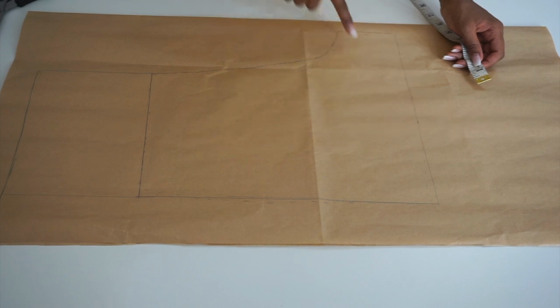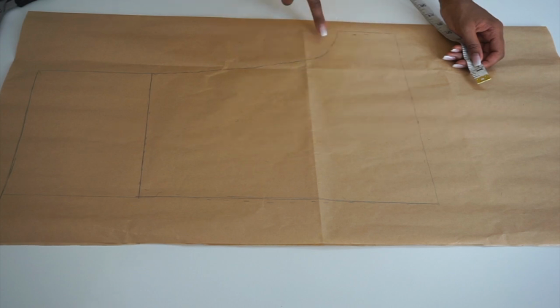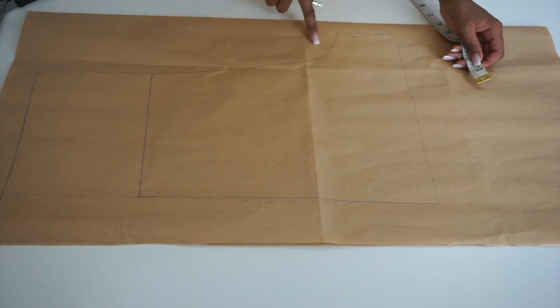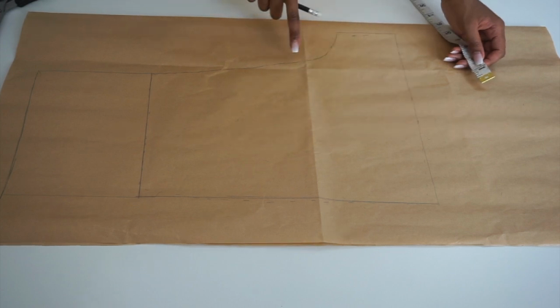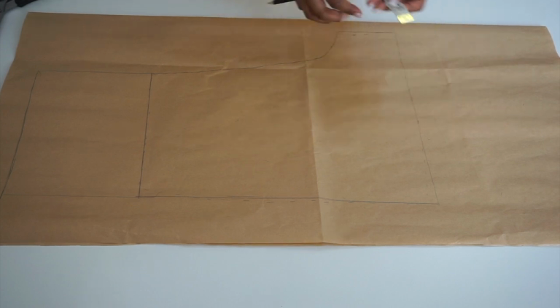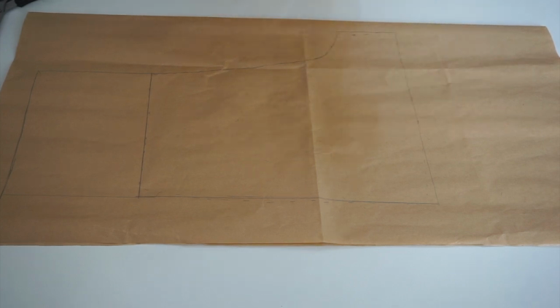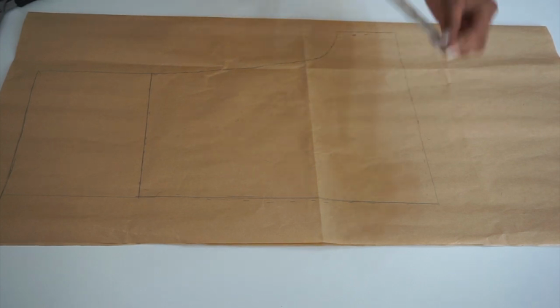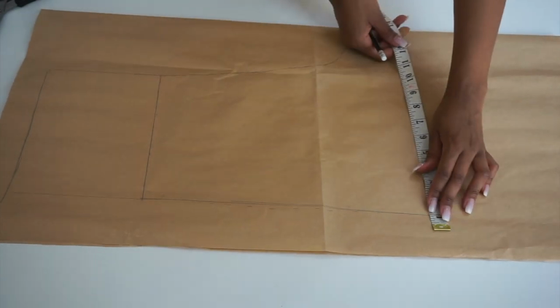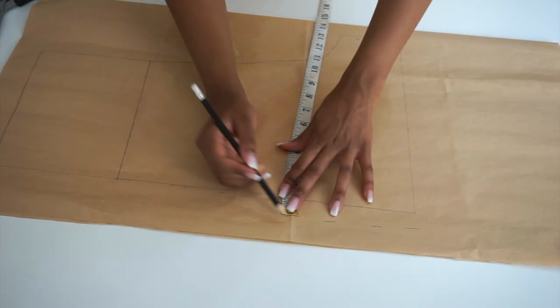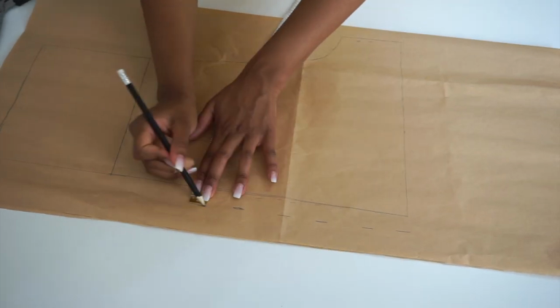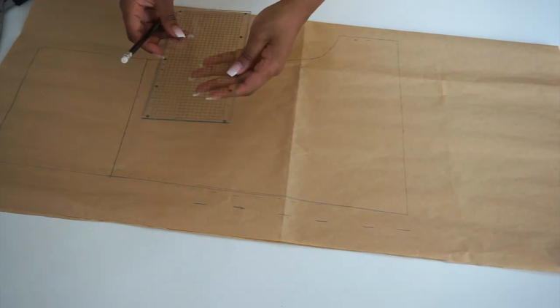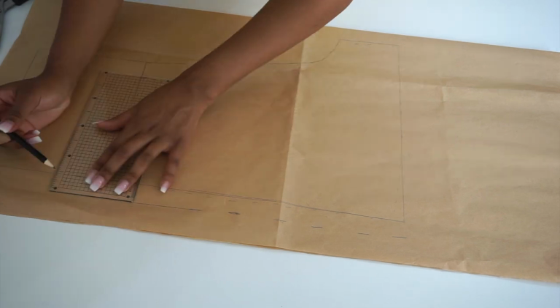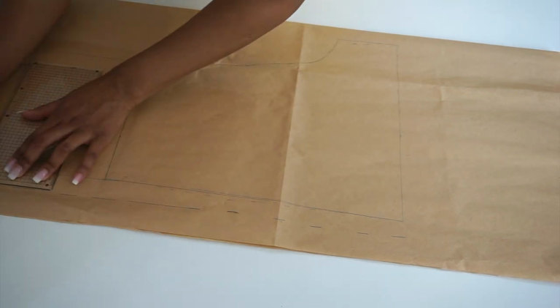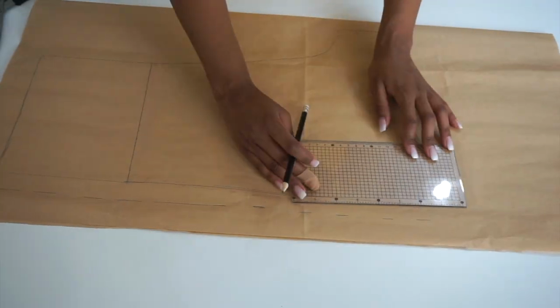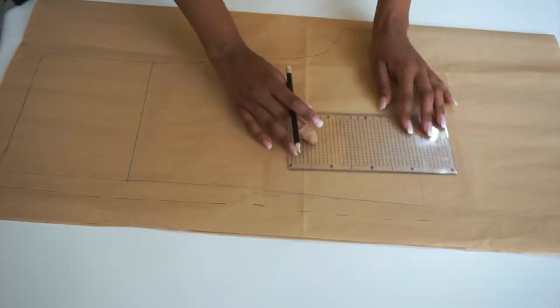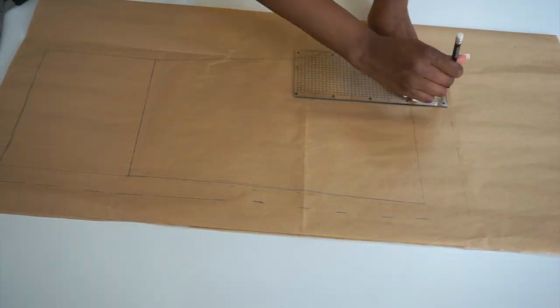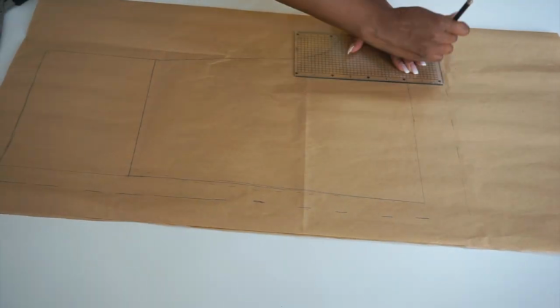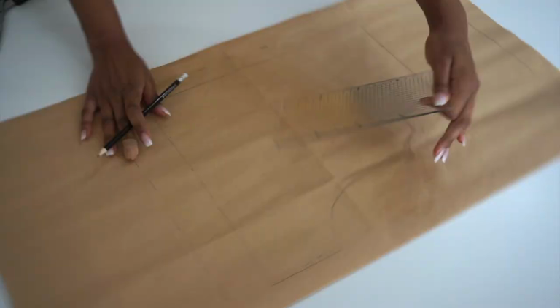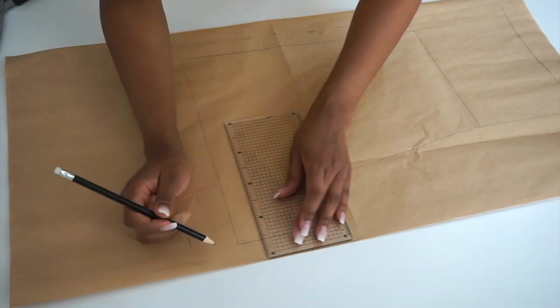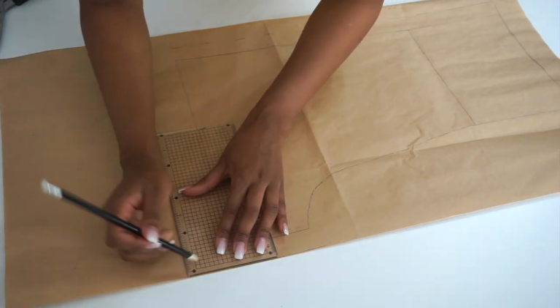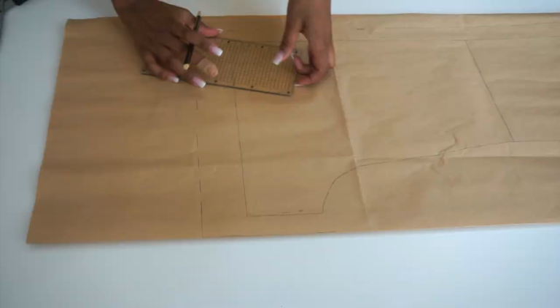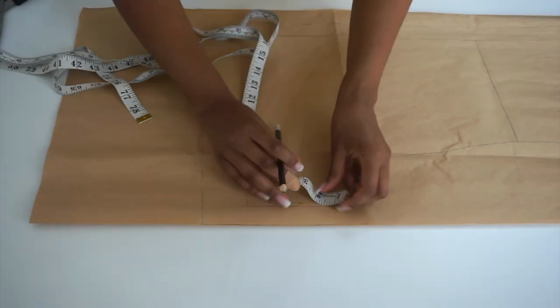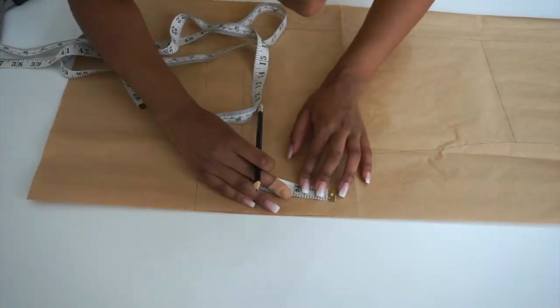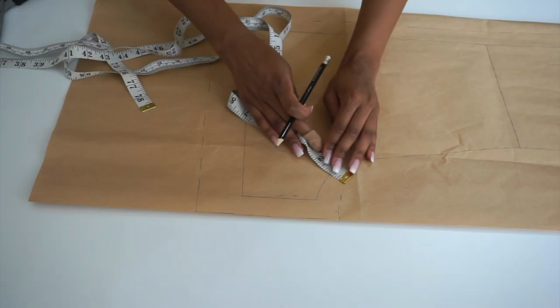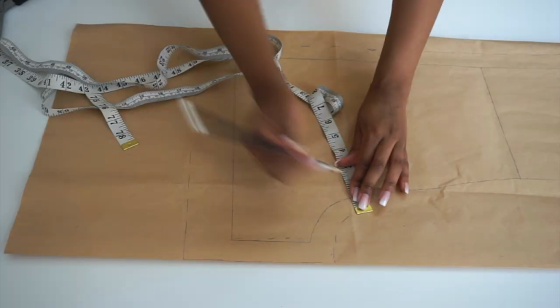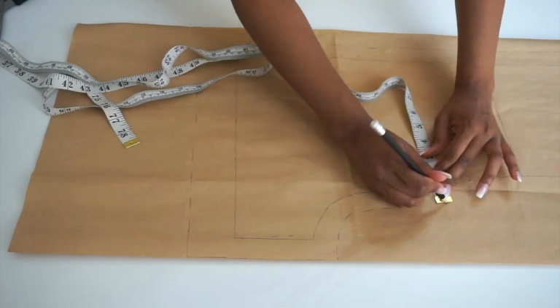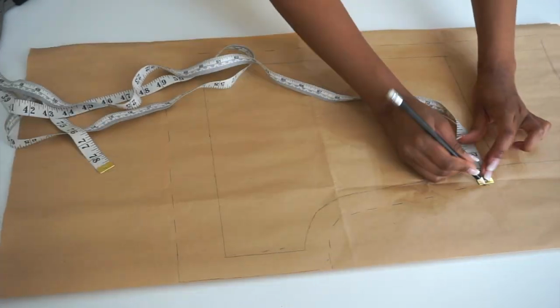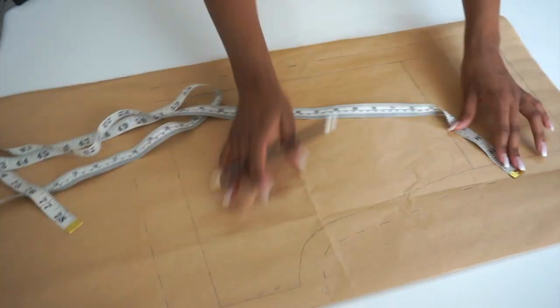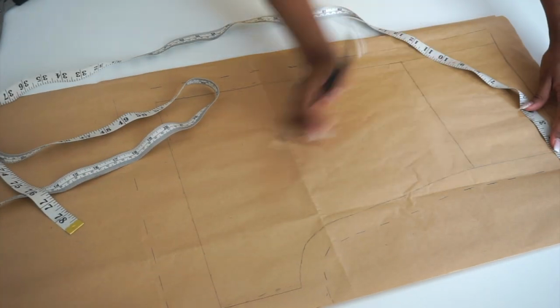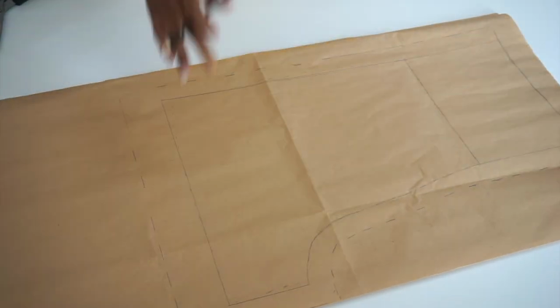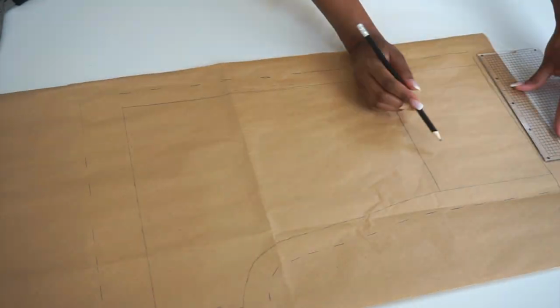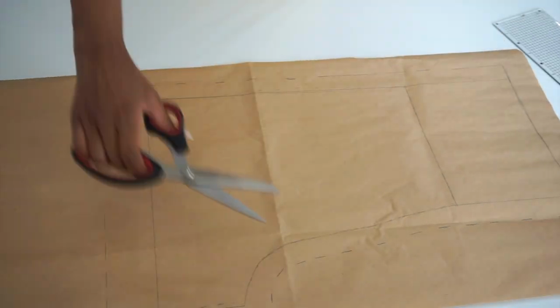For the hemming allowance I'm going to add two inches: one inch because I want mine to be longer and the other one is for the actual hemming allowance. I've finished tracing the front of my shorts with sewing allowance included.